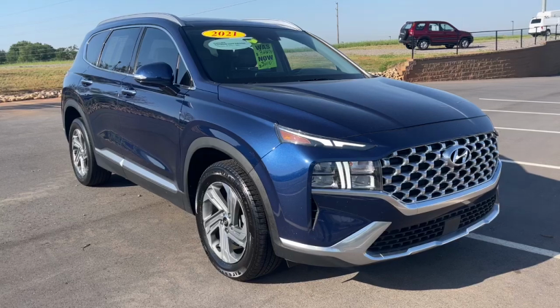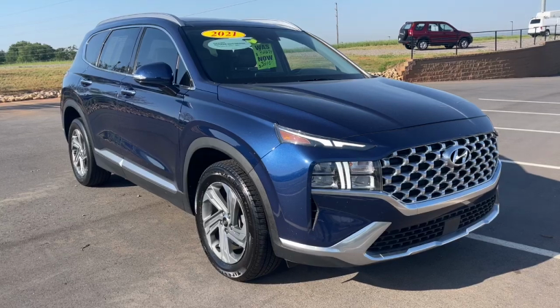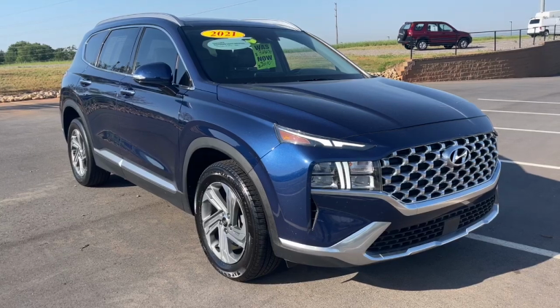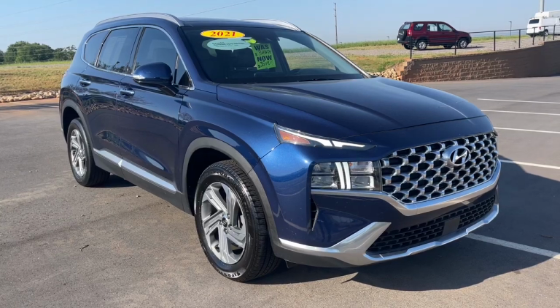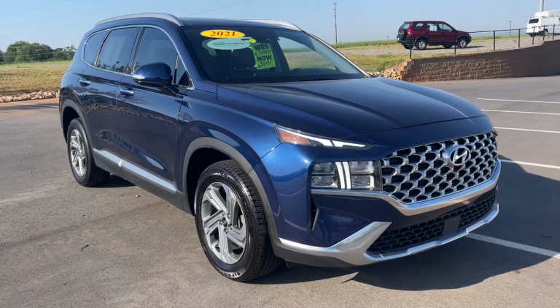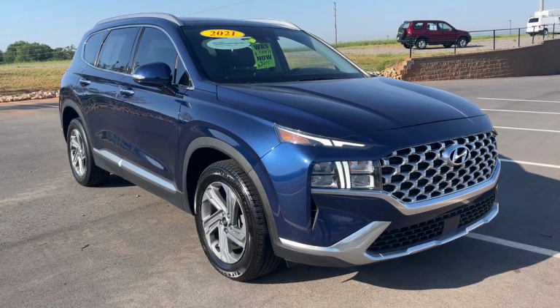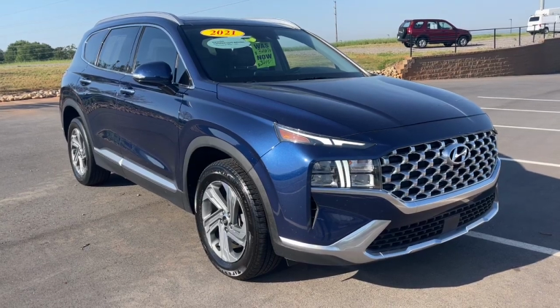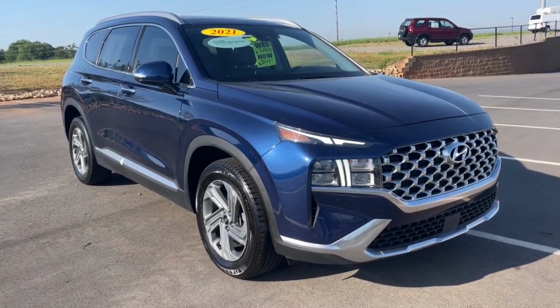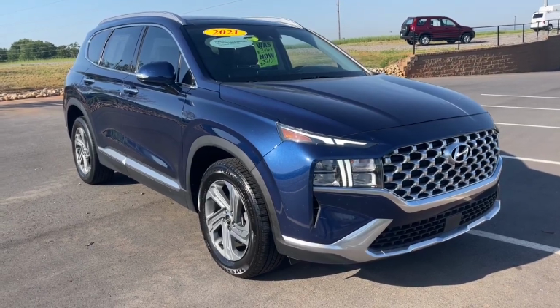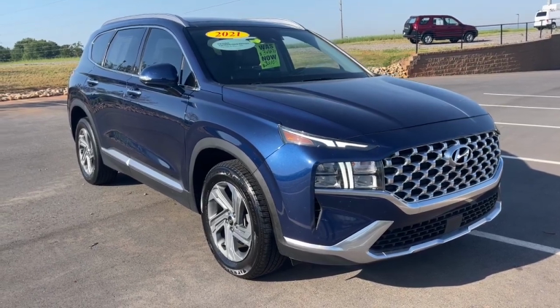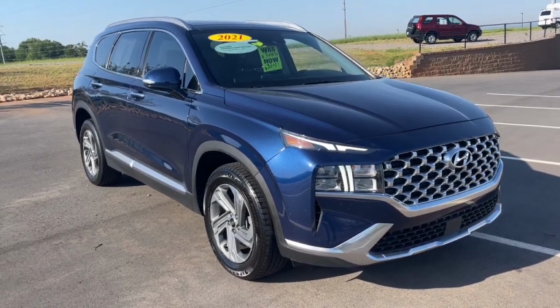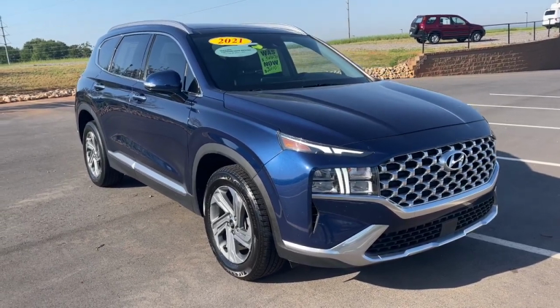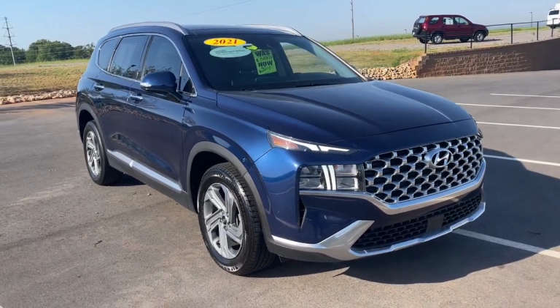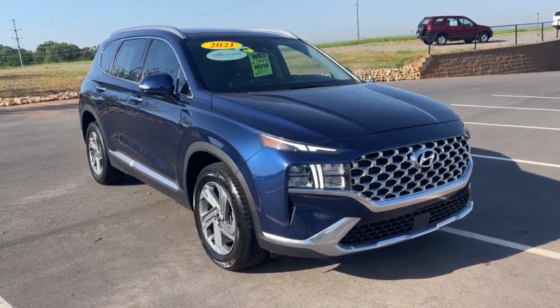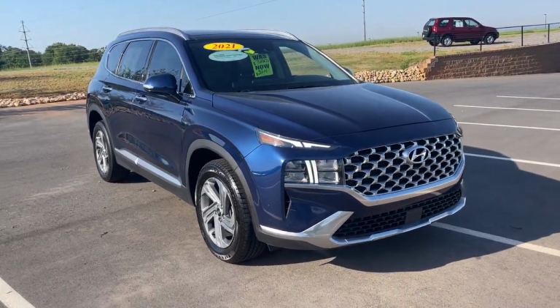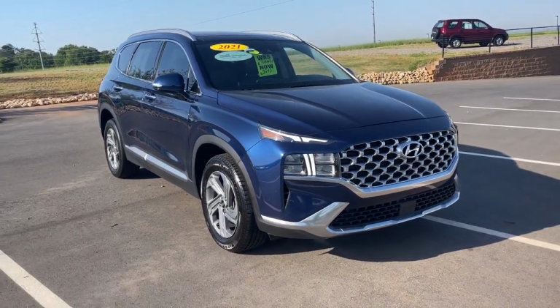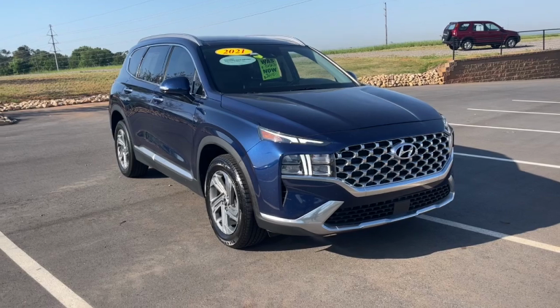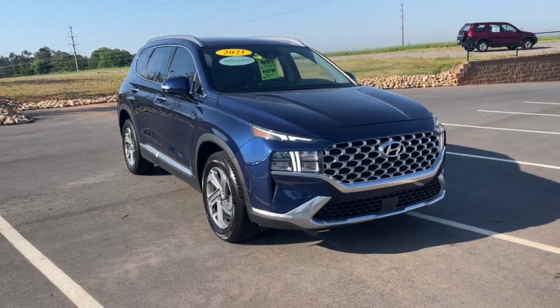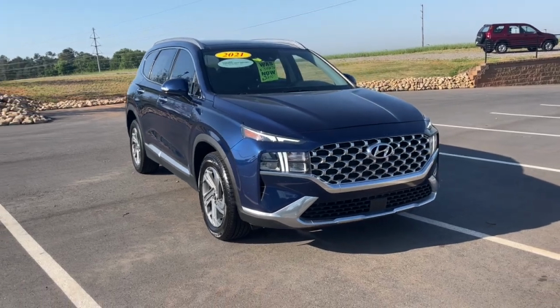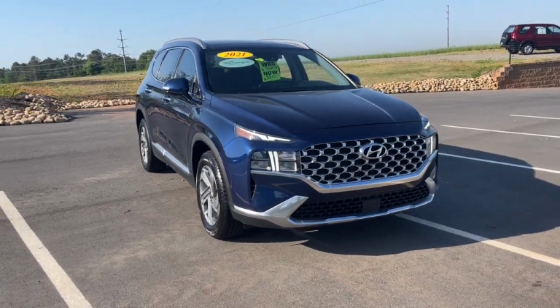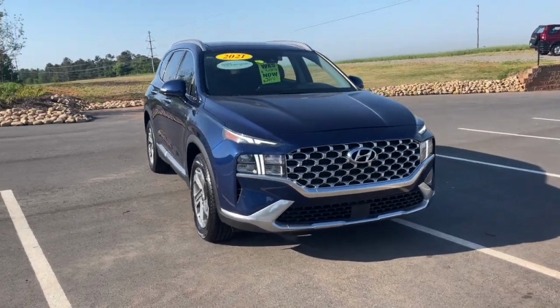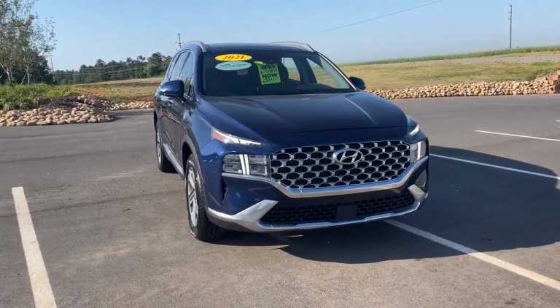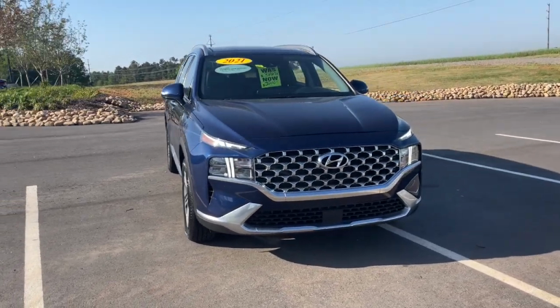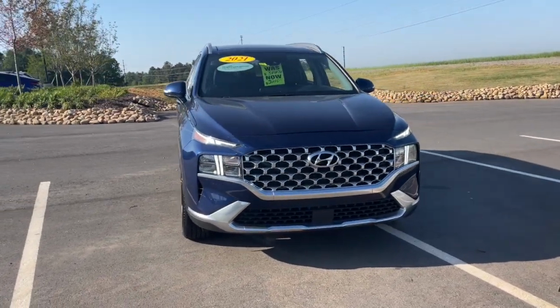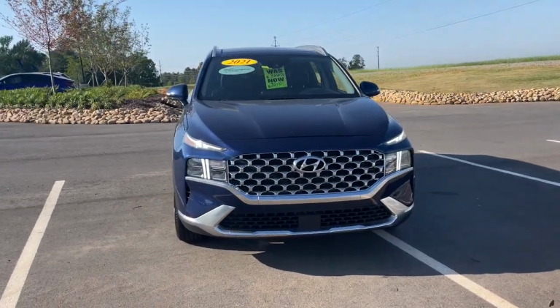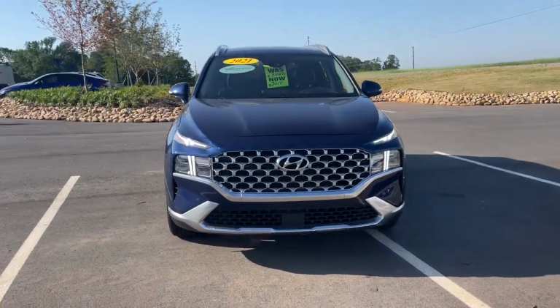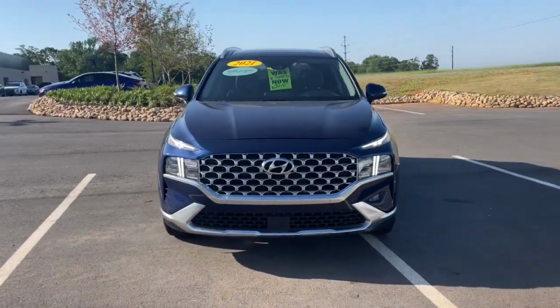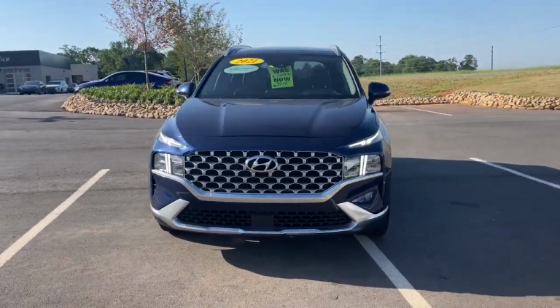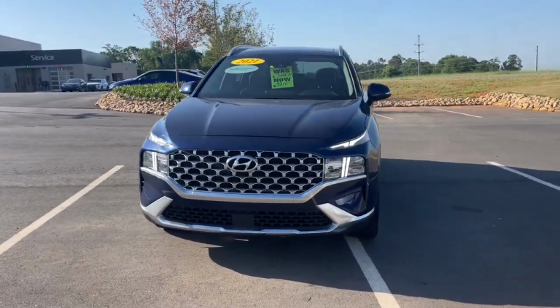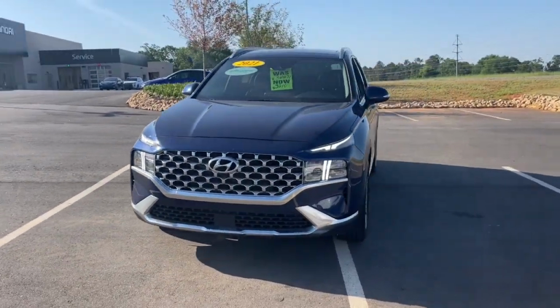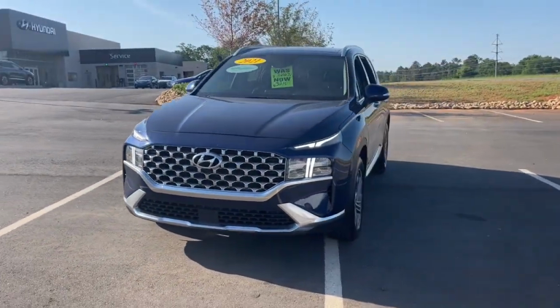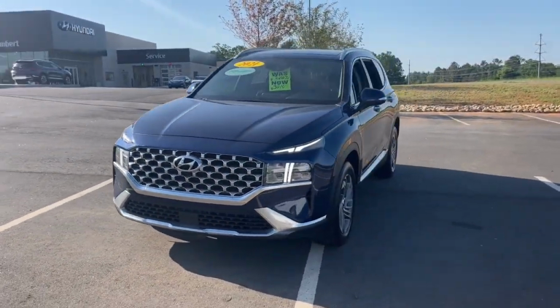Get acquainted with the 2021 Hyundai Santa Fe. With less than 40,000 miles on the odometer, this vehicle stands out from the rest.